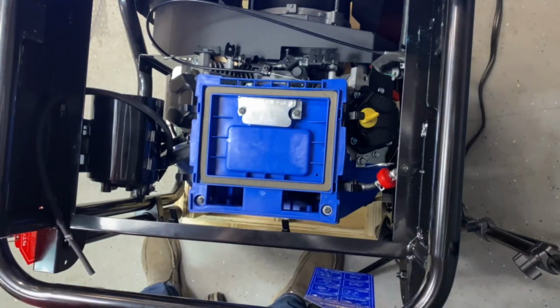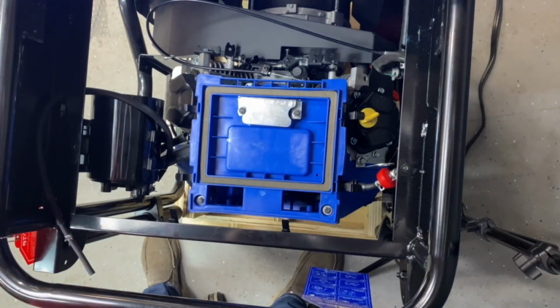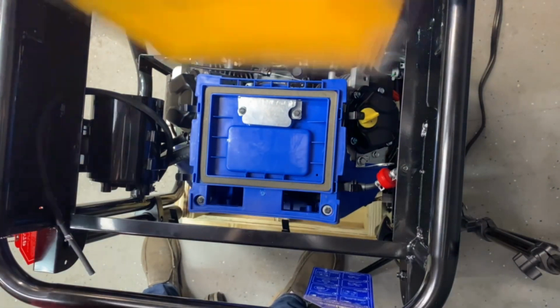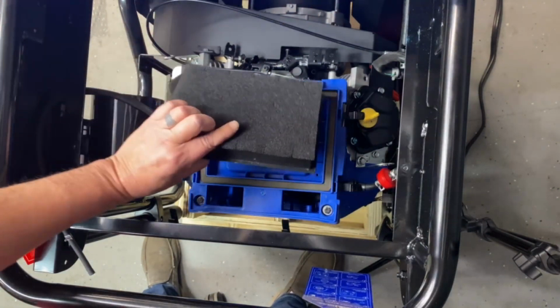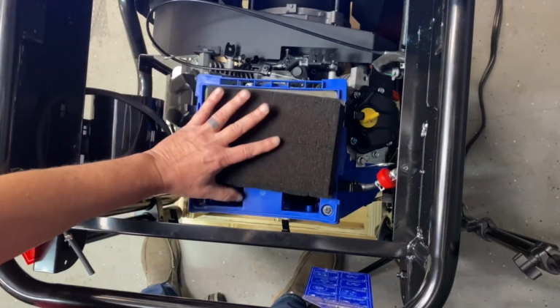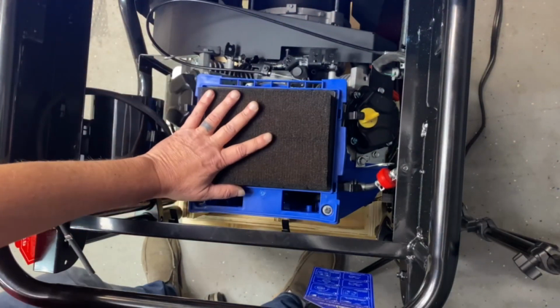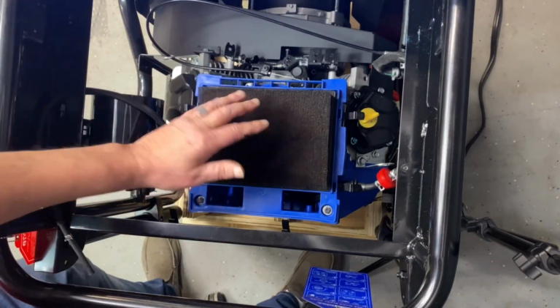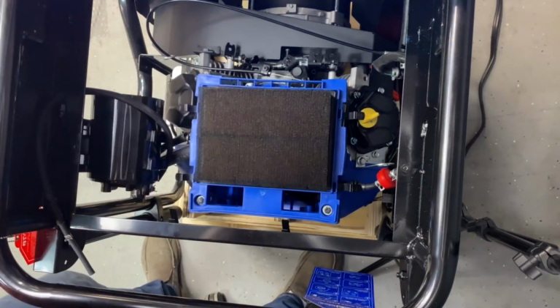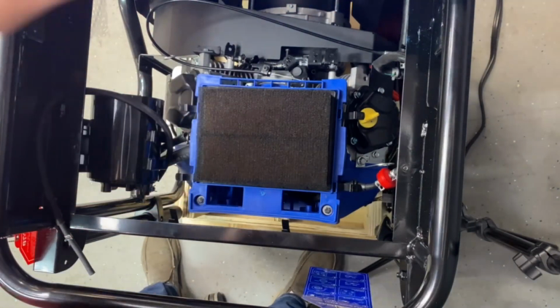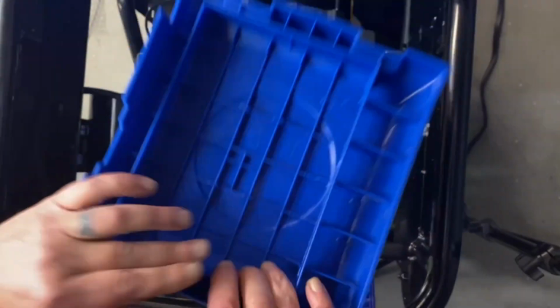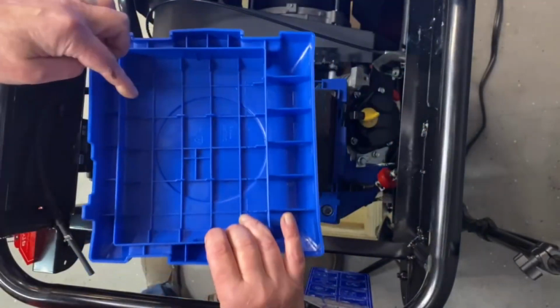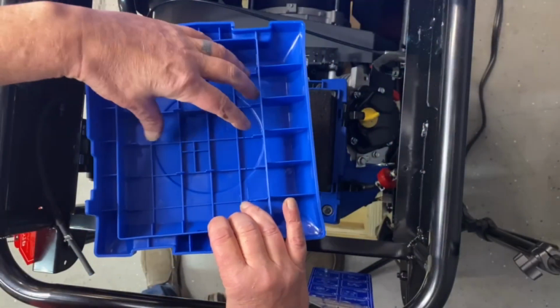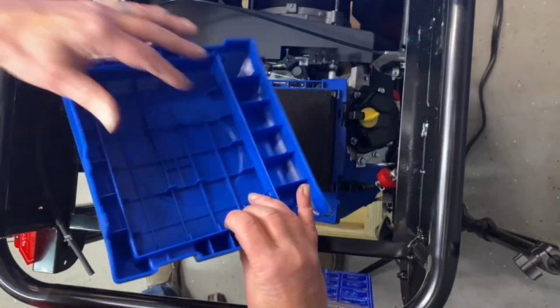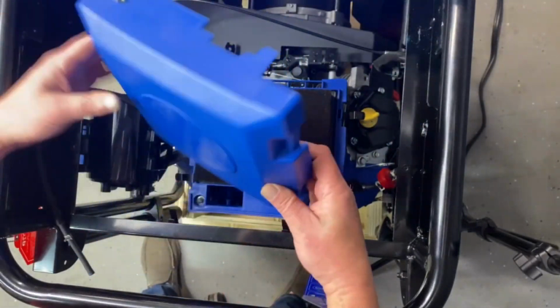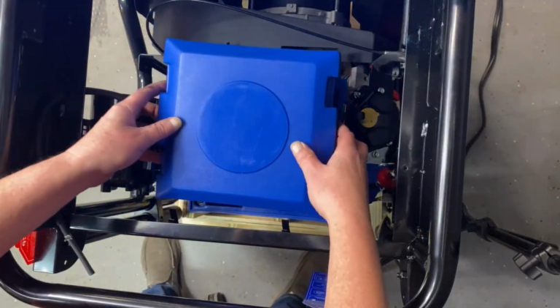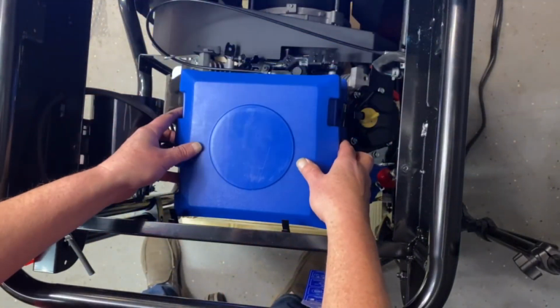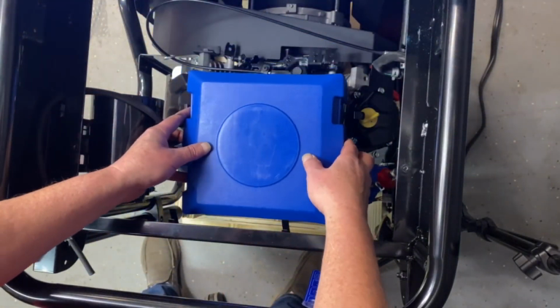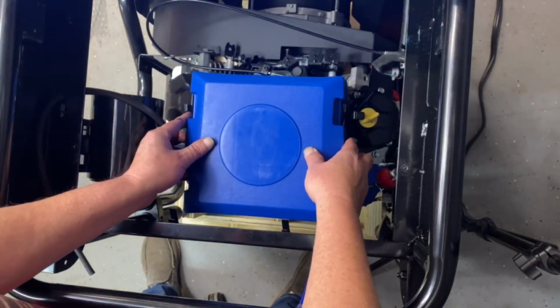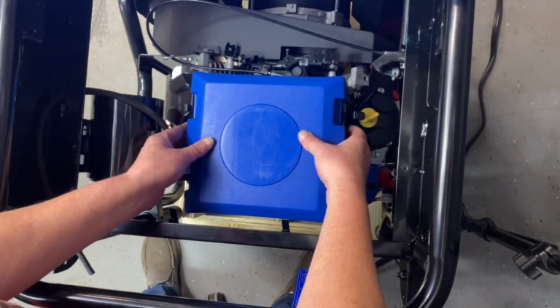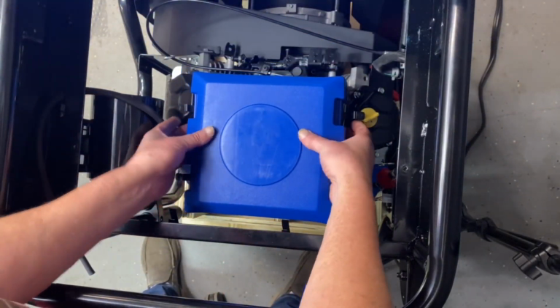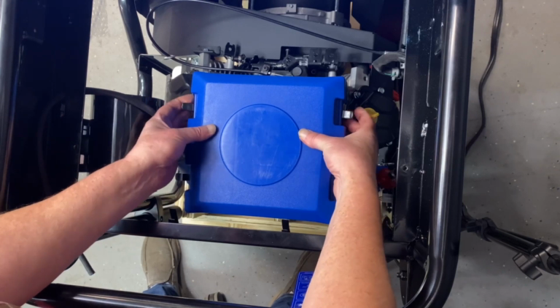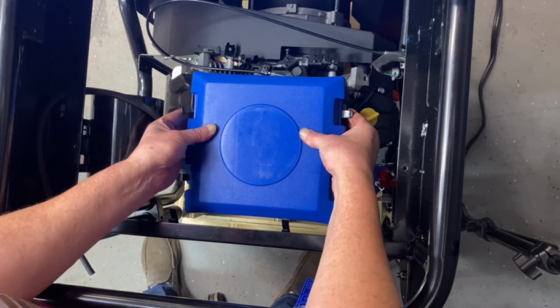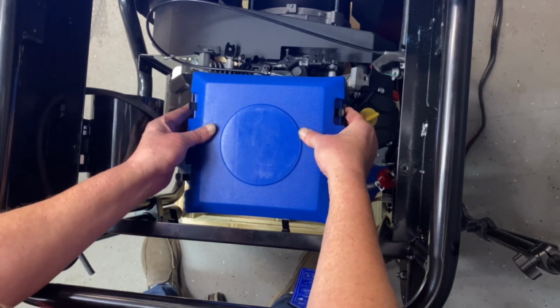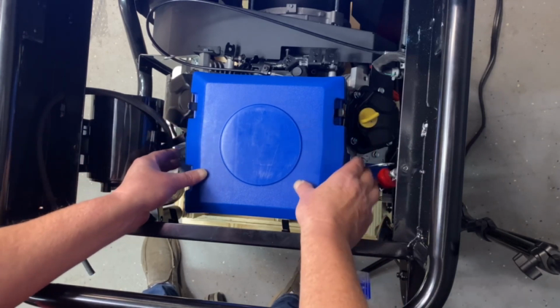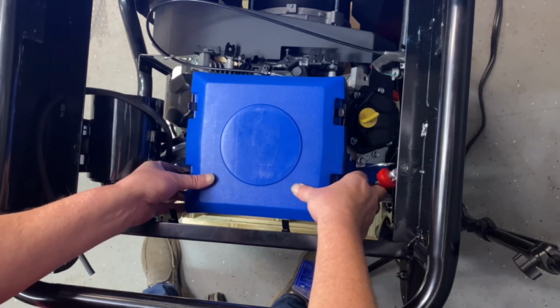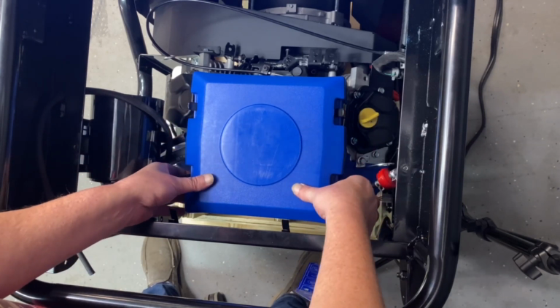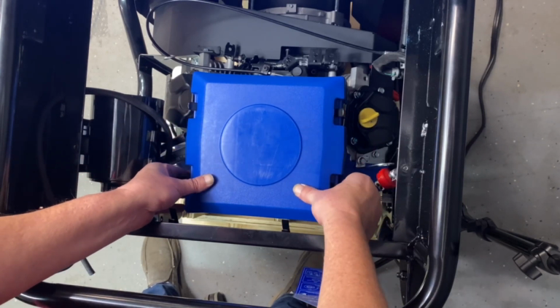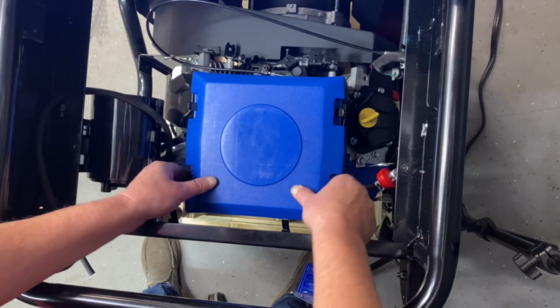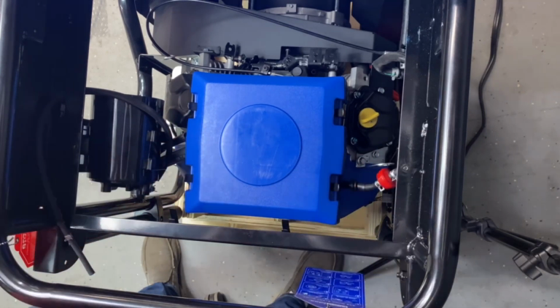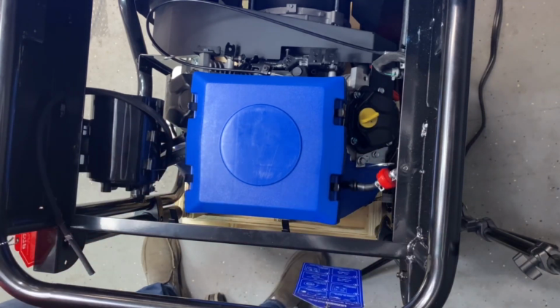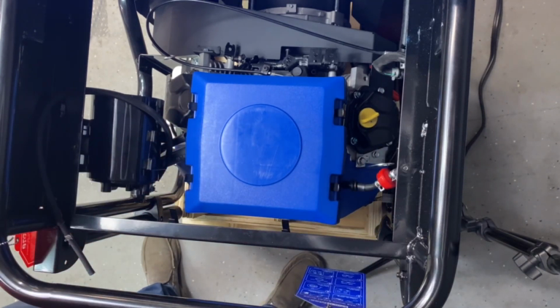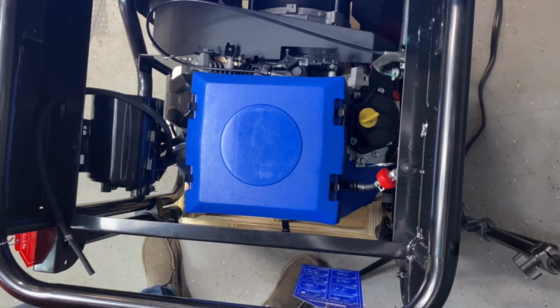Now we'll go ahead and put our air cleaner back on, put our cover back on. This open section will go towards the back — pop that in. That step is done. That's how nice and easy that is. We'll go ahead and show you the next steps.